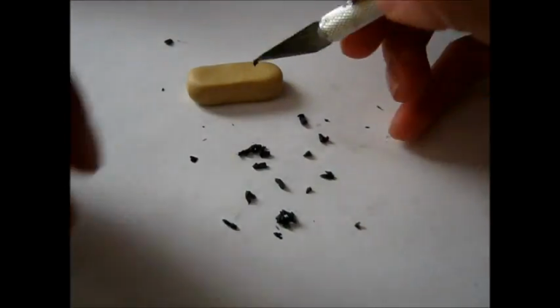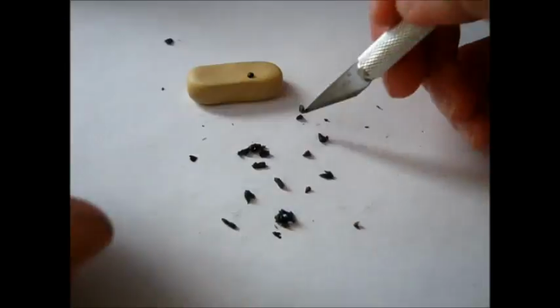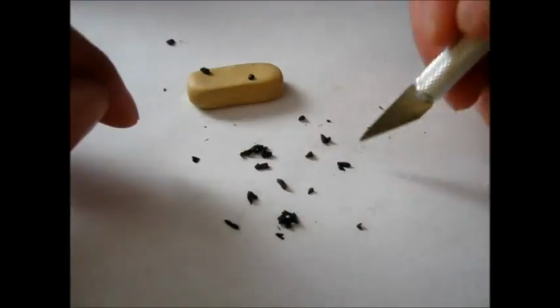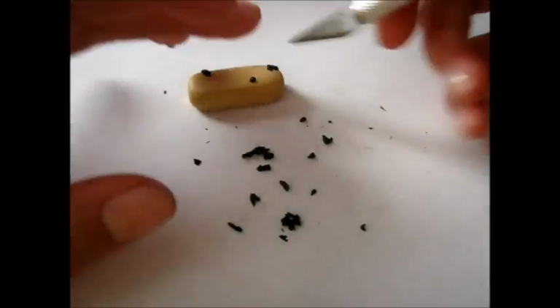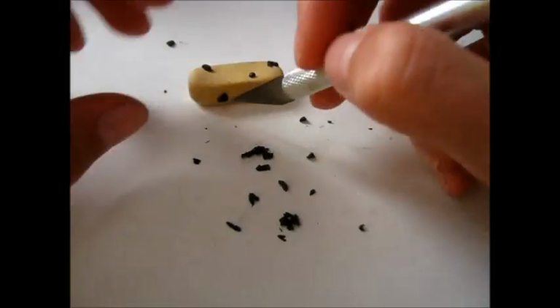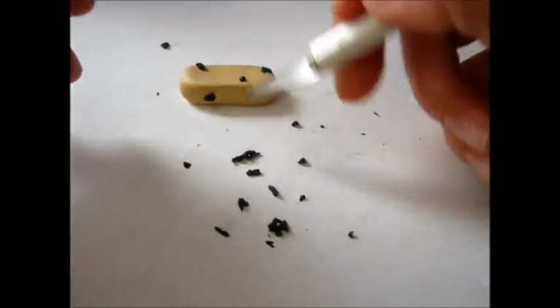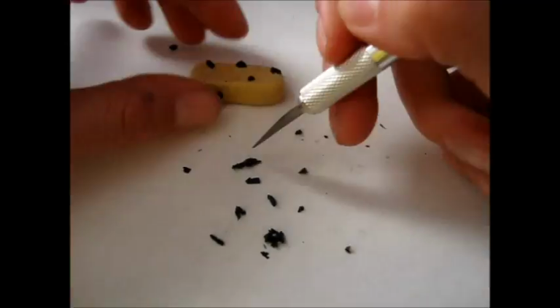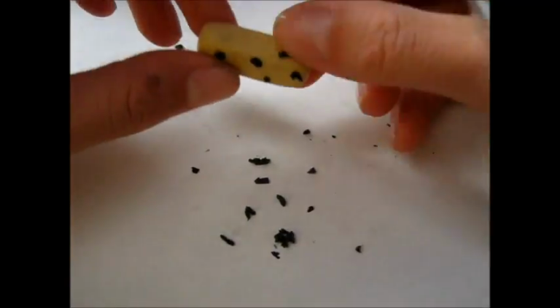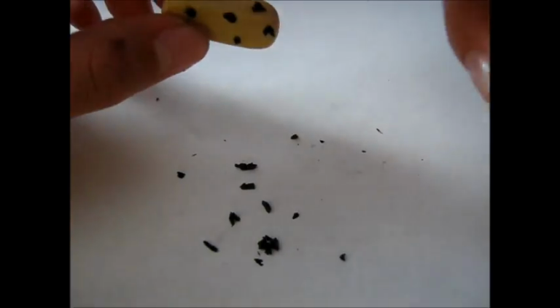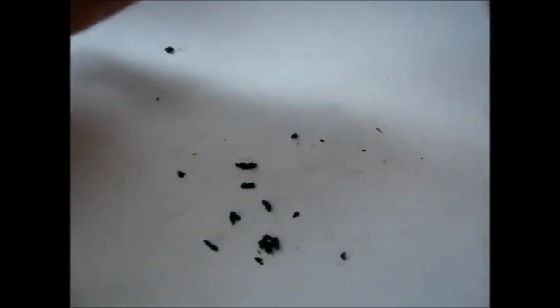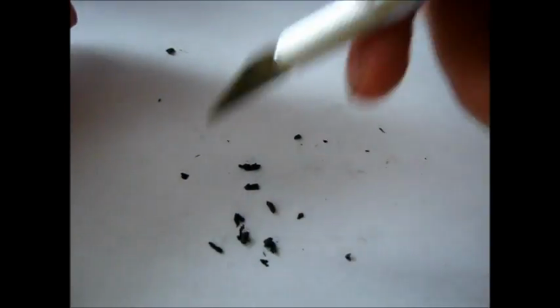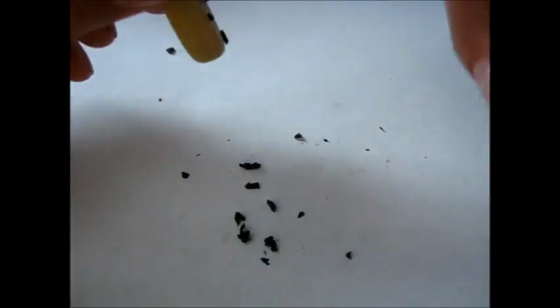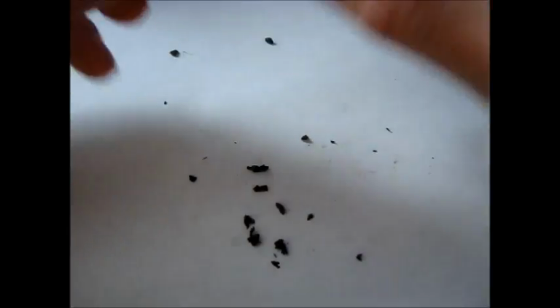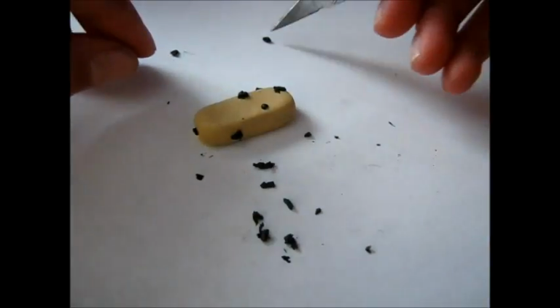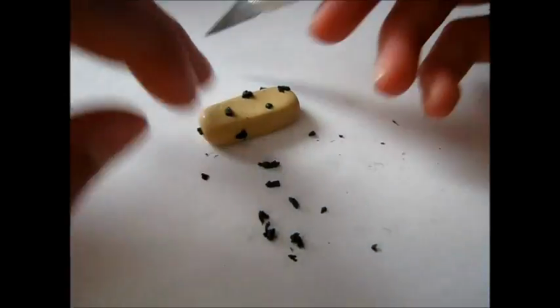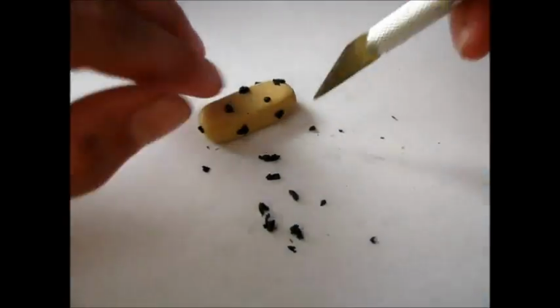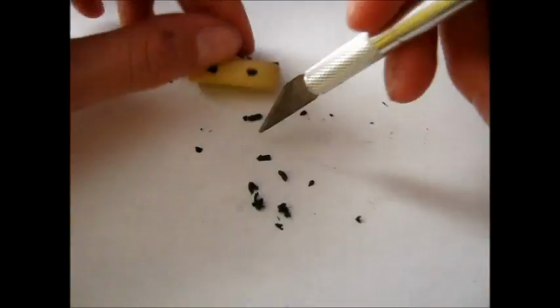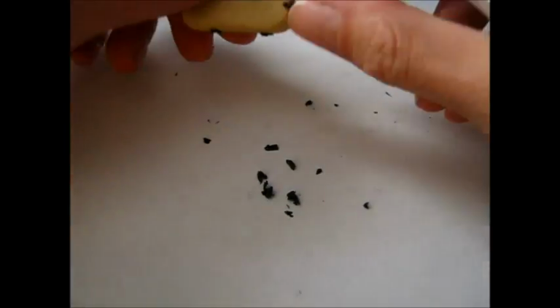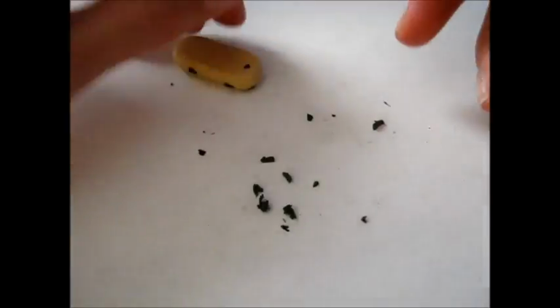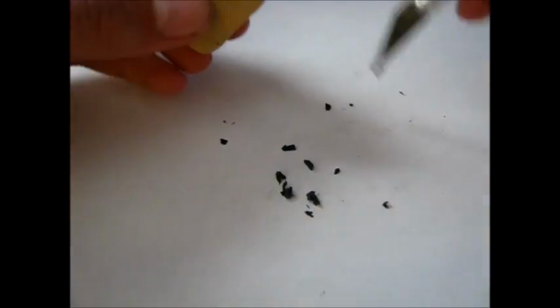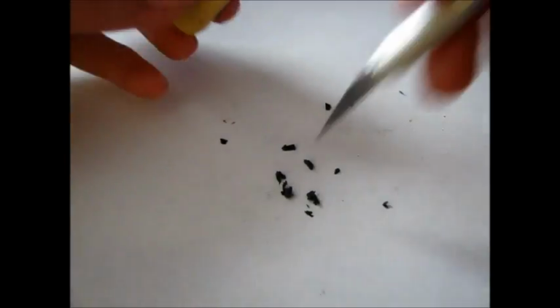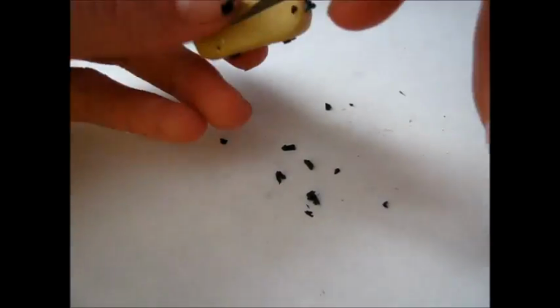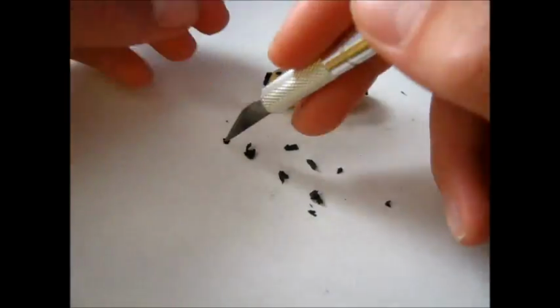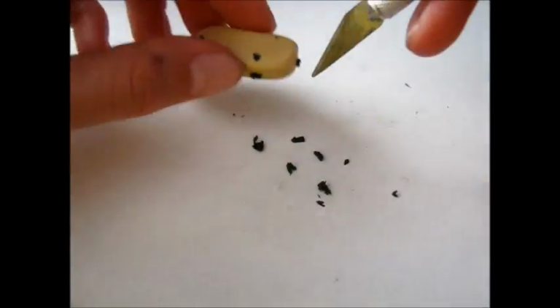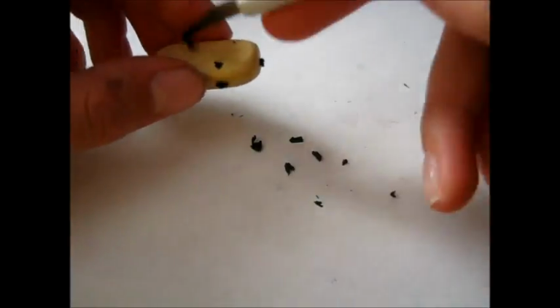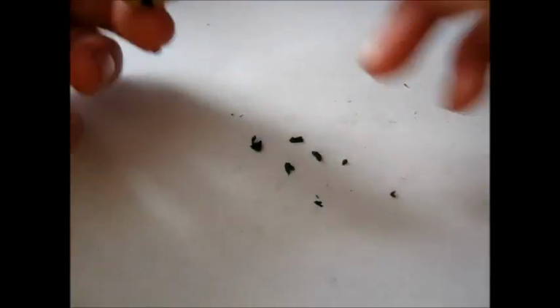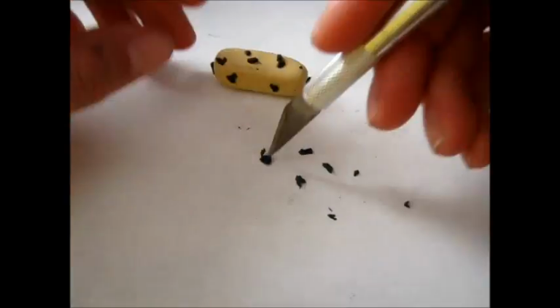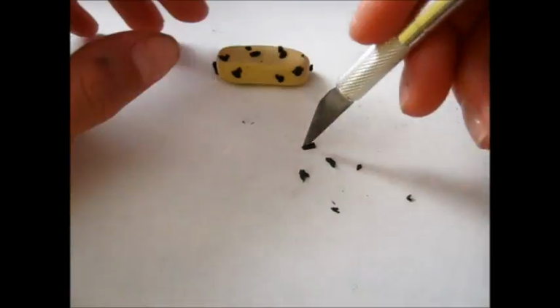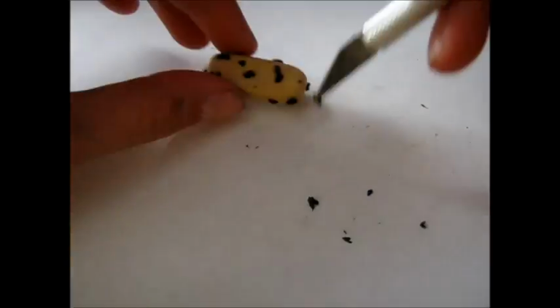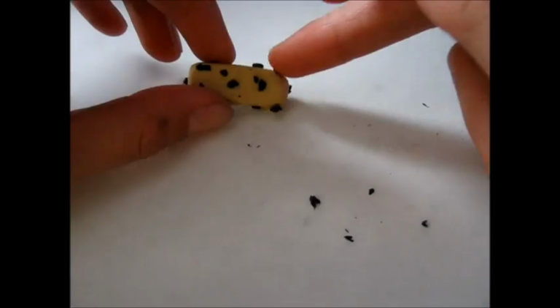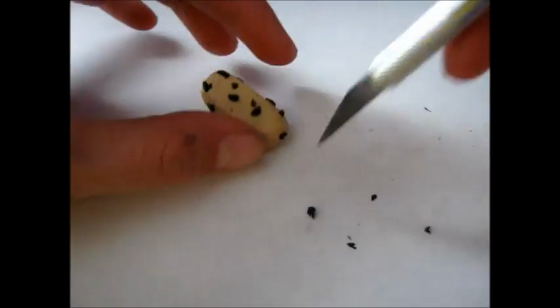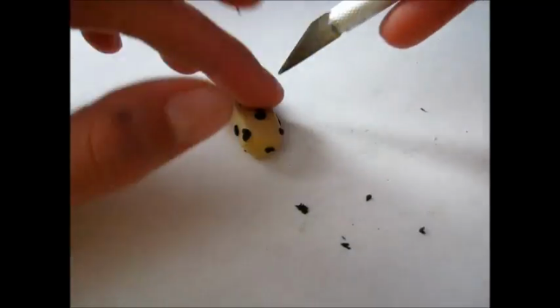Next, take your X-Acto knife or needle tool and start placing the black specks — I'll call them — onto the granola base, just randomly. The more random the better. You don't have to put it on the bottom unless you really want to; that's up to you.